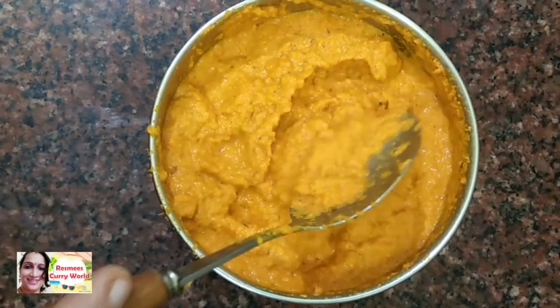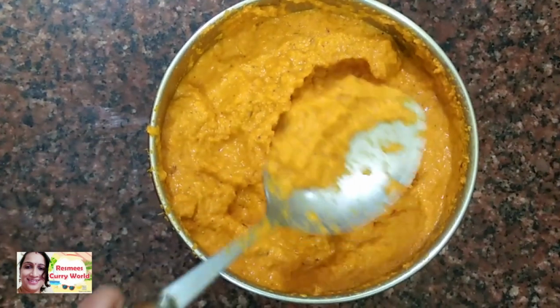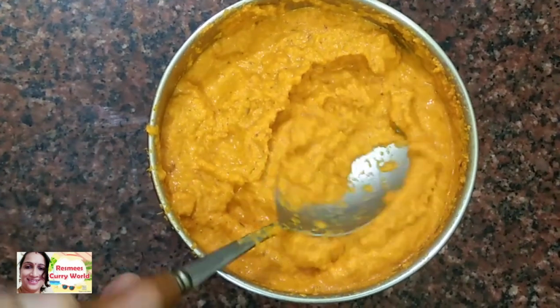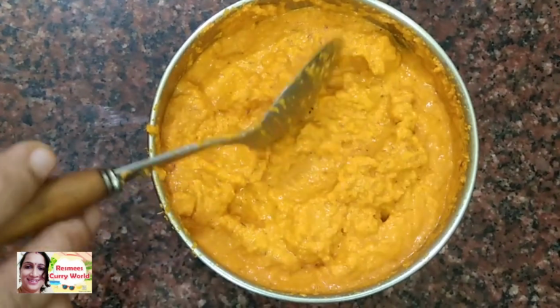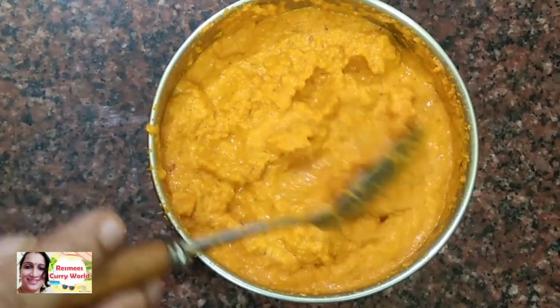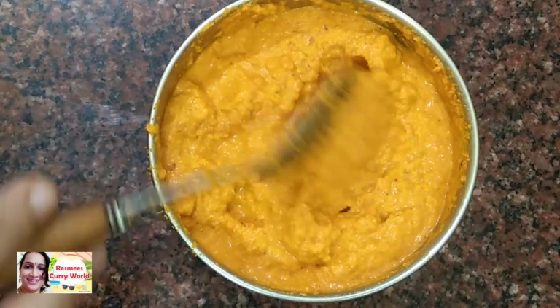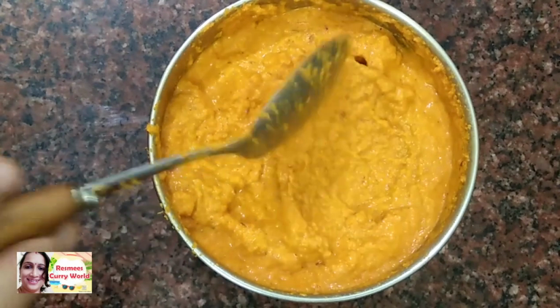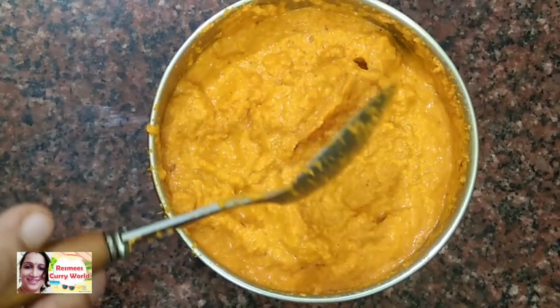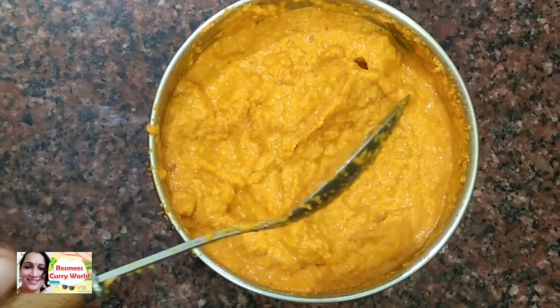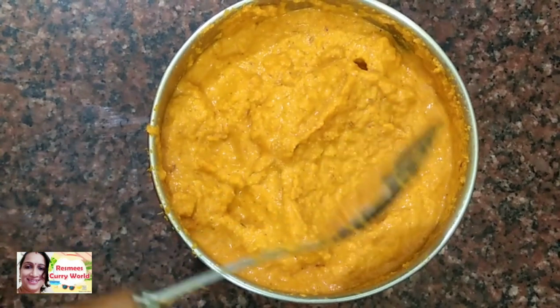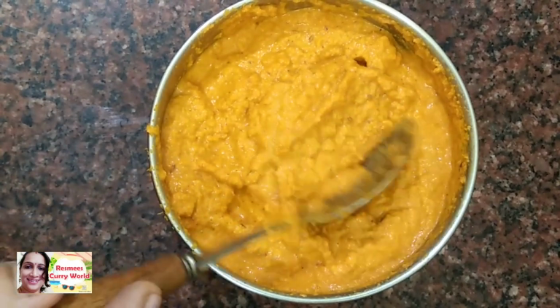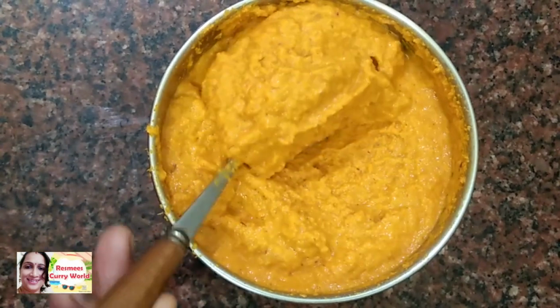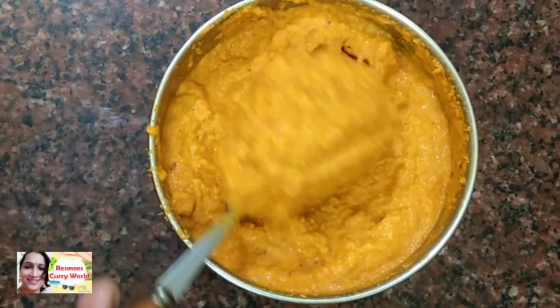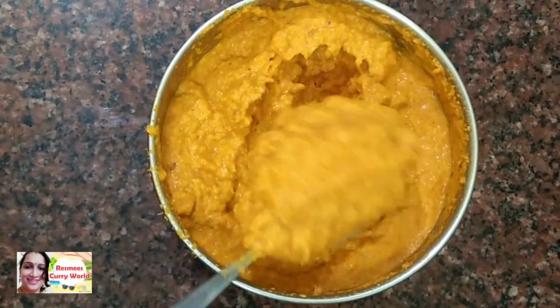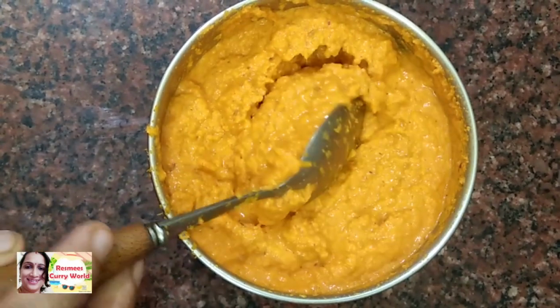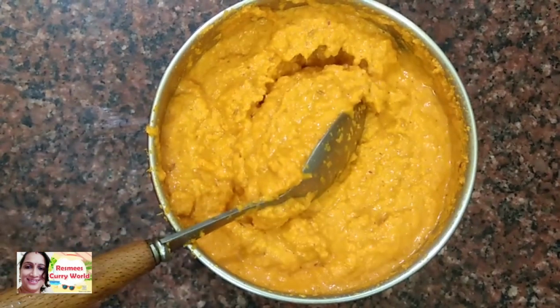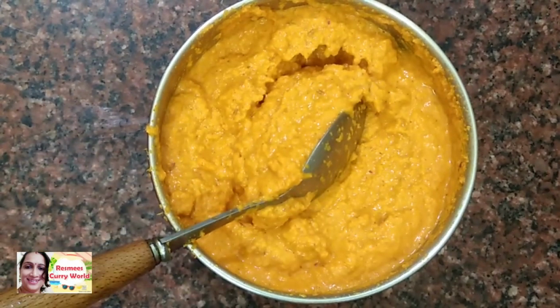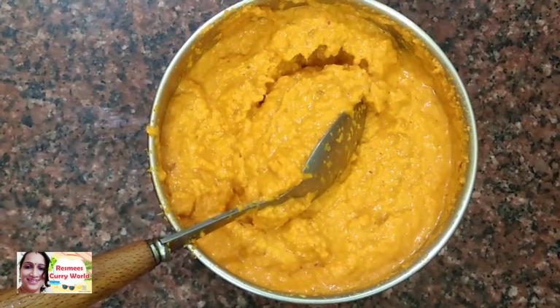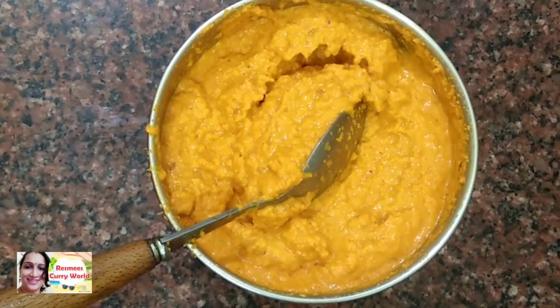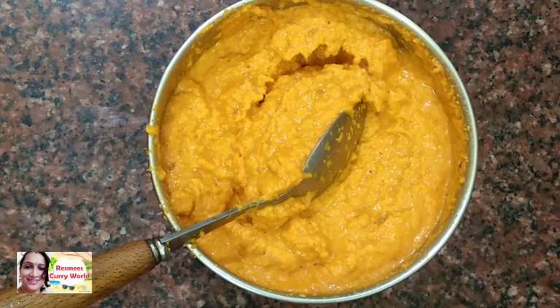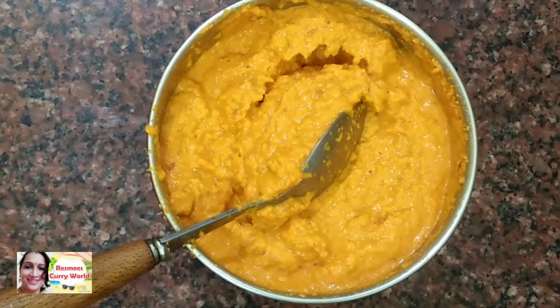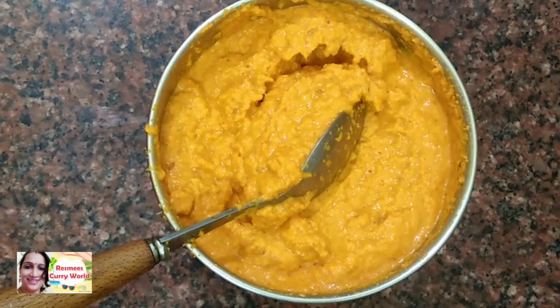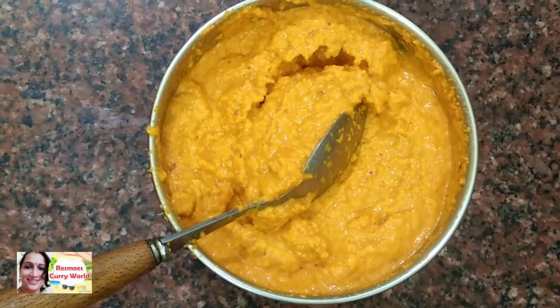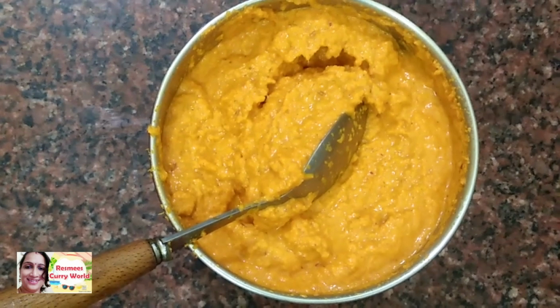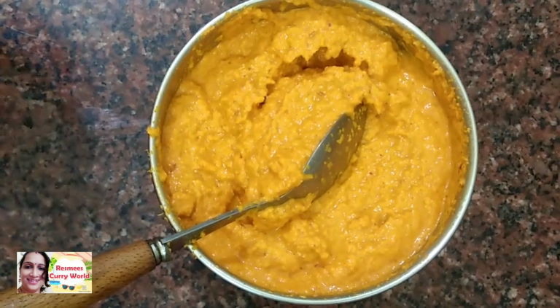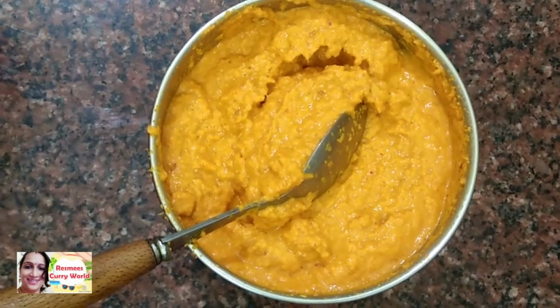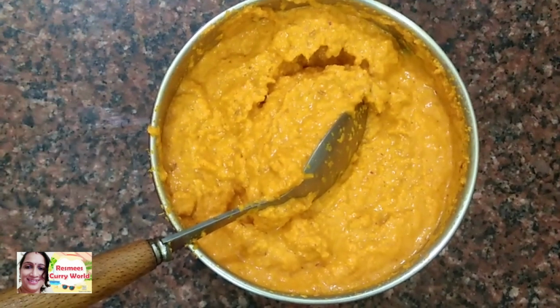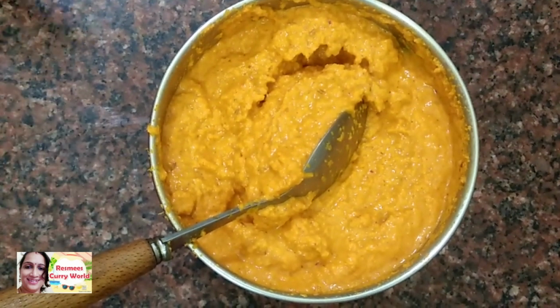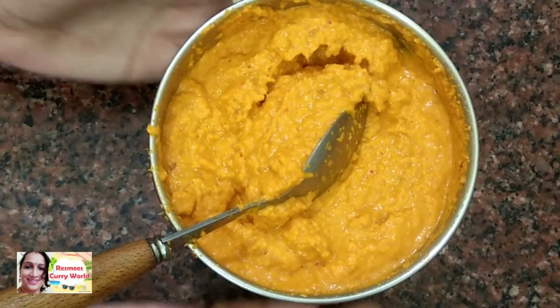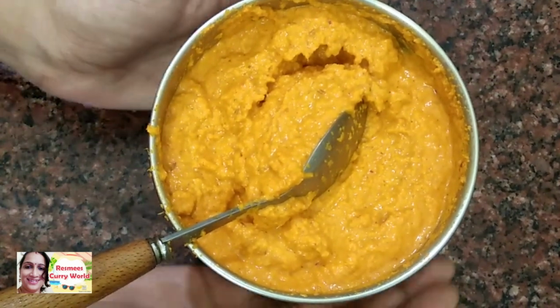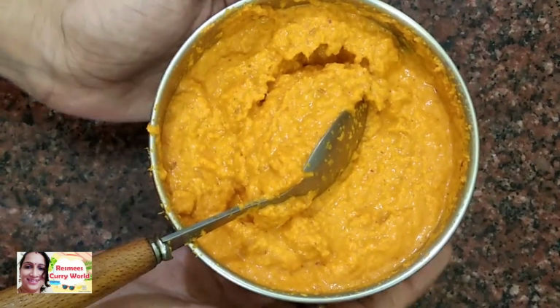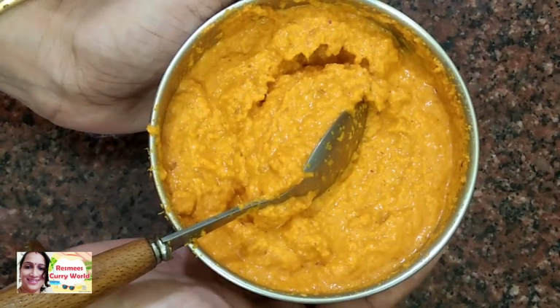1 tablespoon of celery. I will add 1 tablespoon of oil. You will cook it all when I cook the bread.